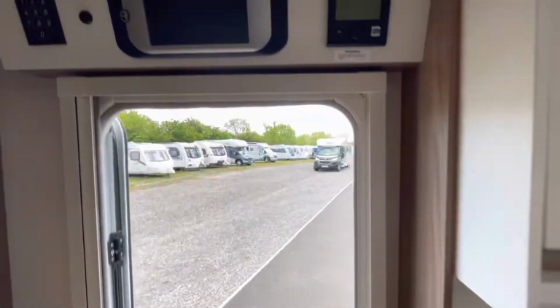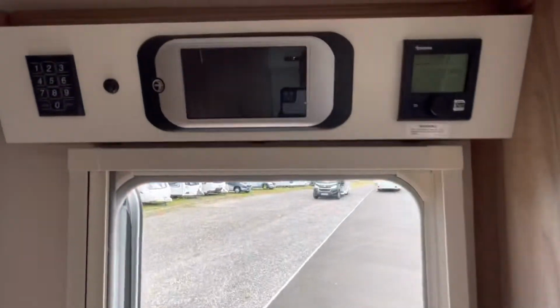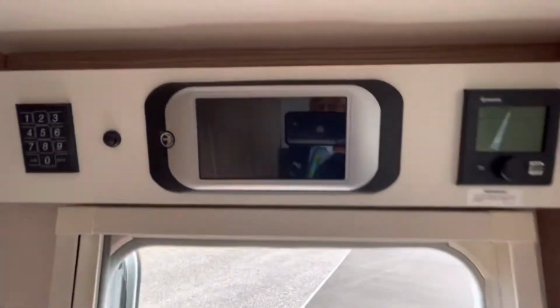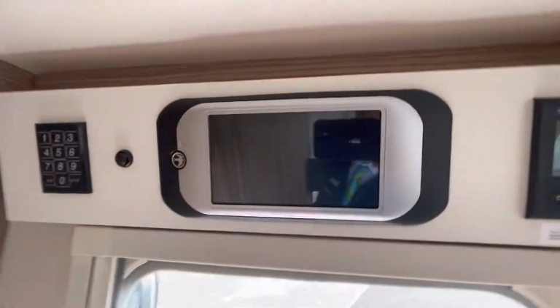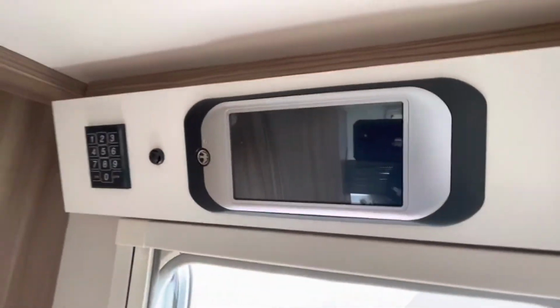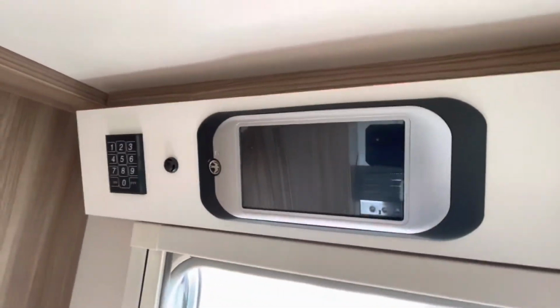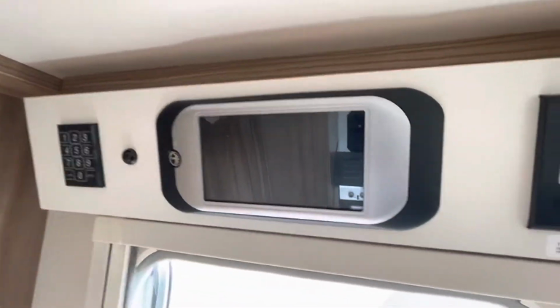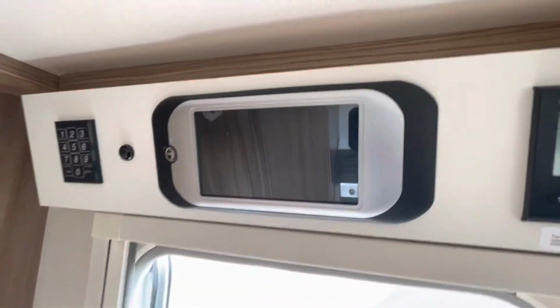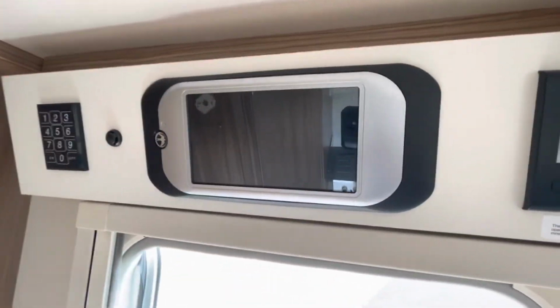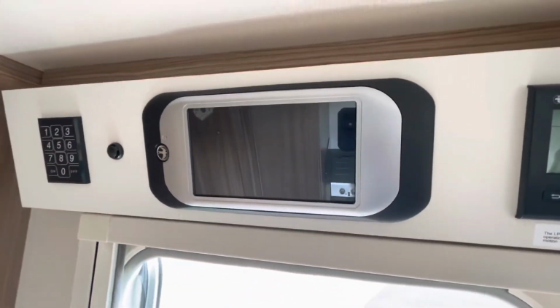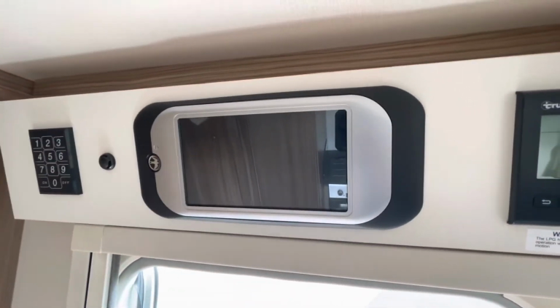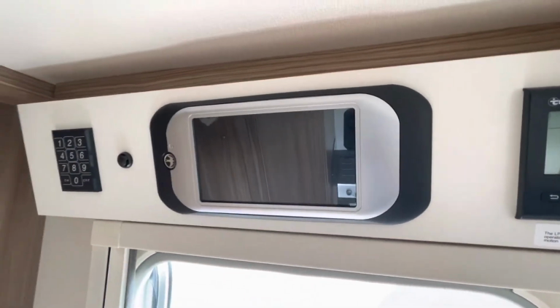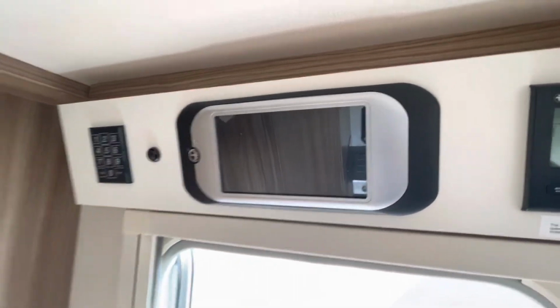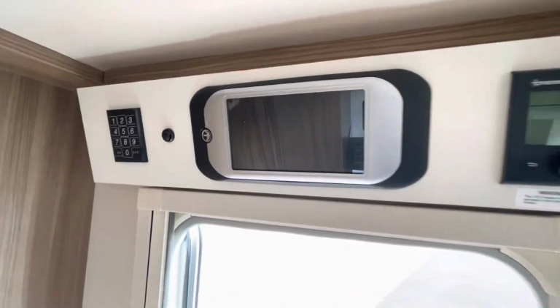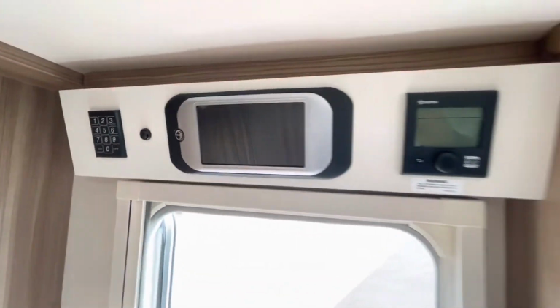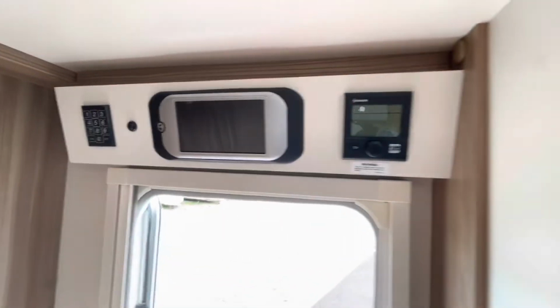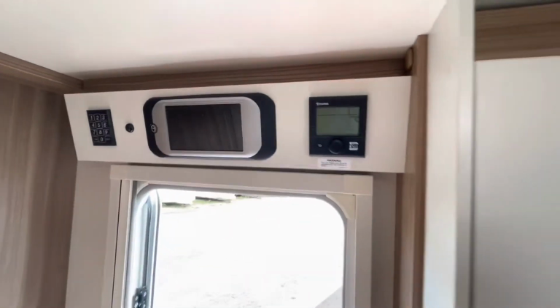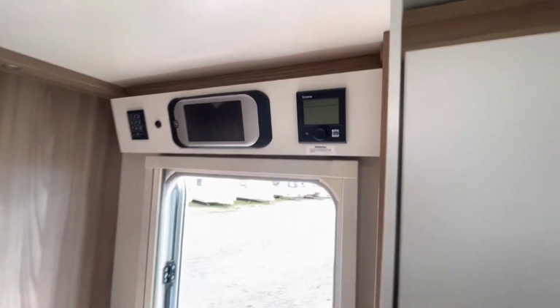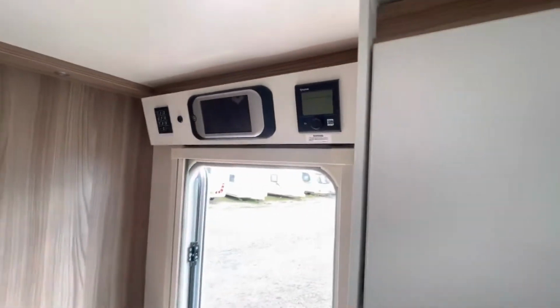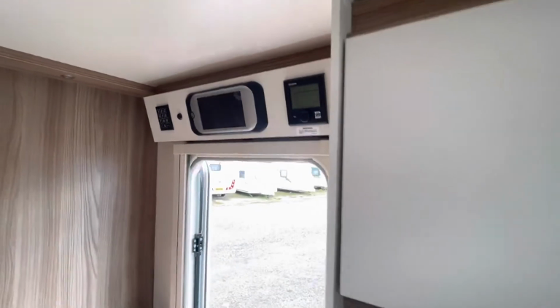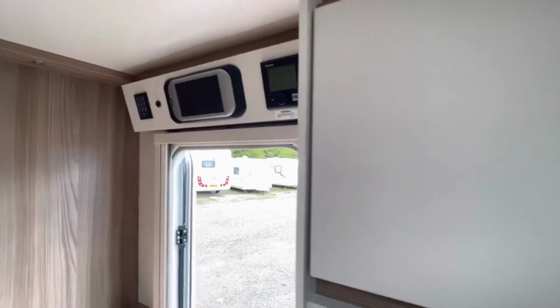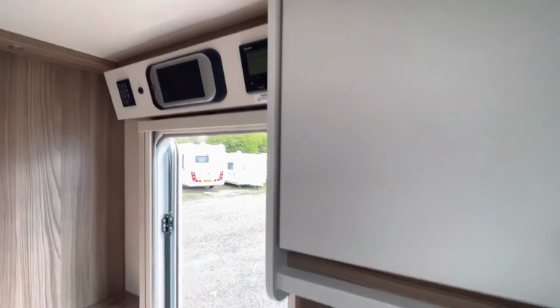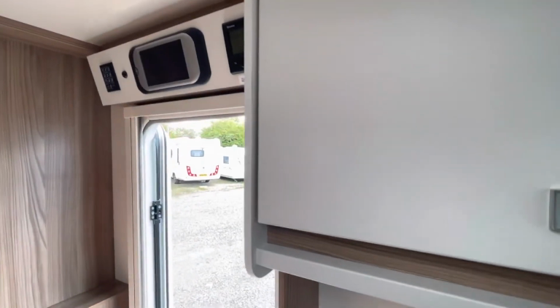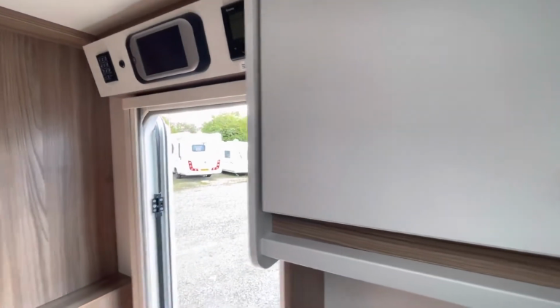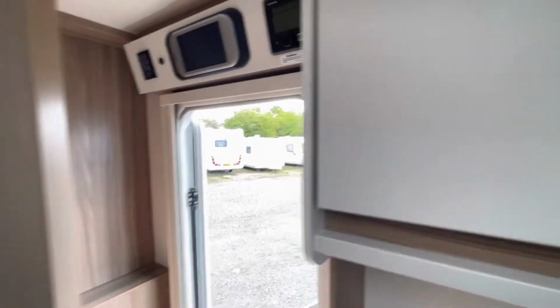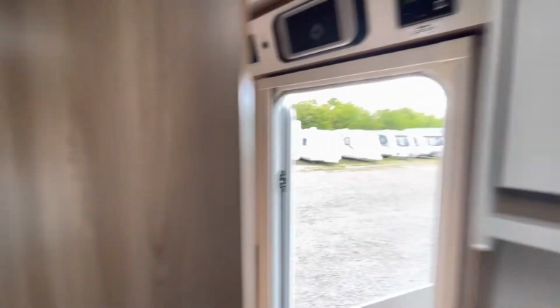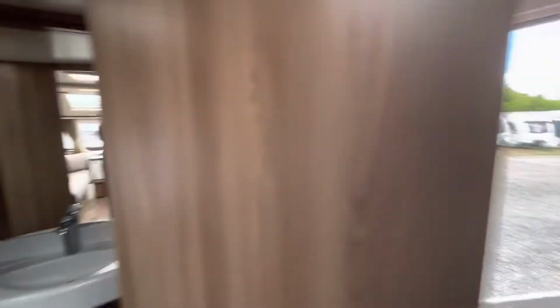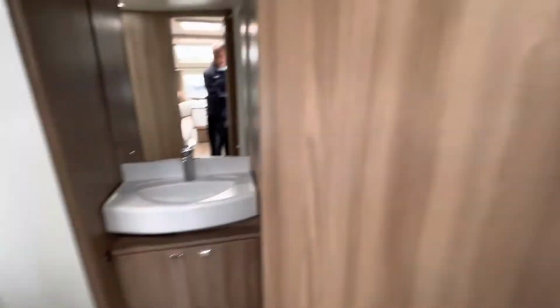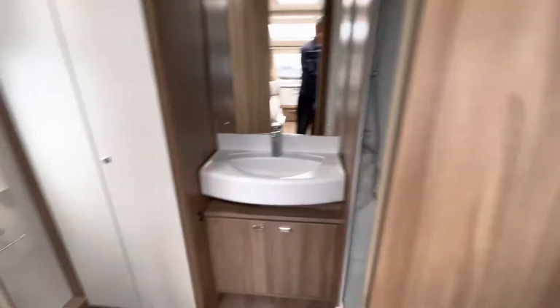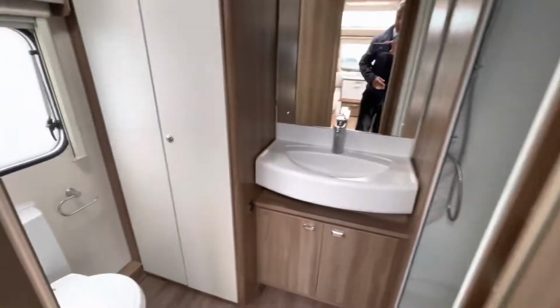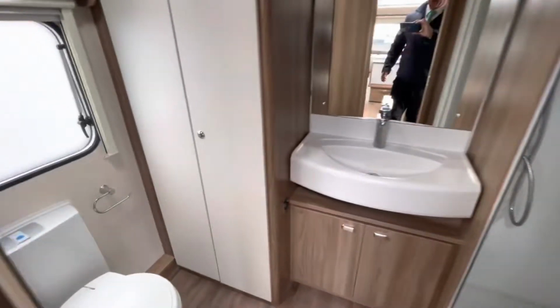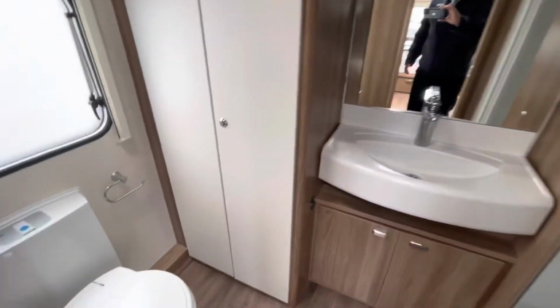It comes complete with the Swift Command system, where you can operate the caravan in terms of lights and heating from your mobile phone.